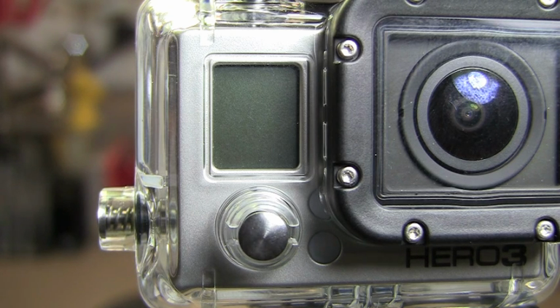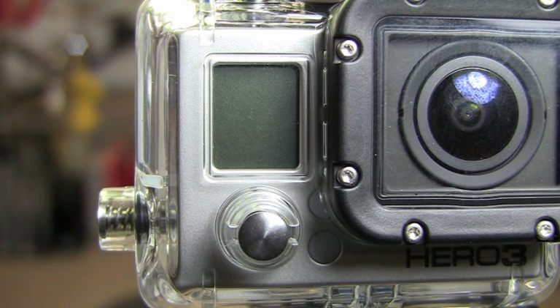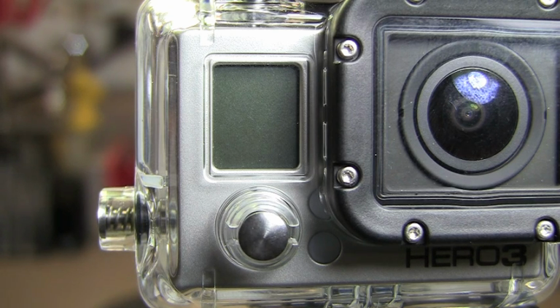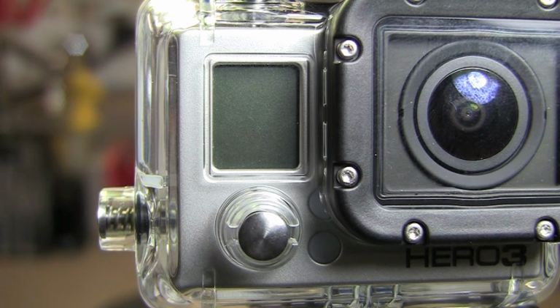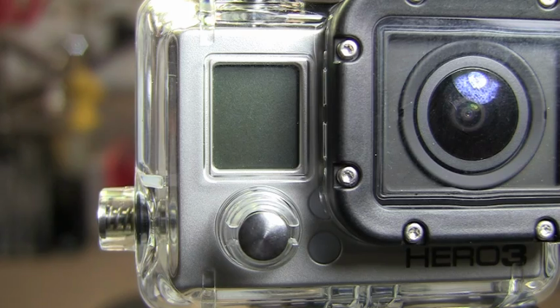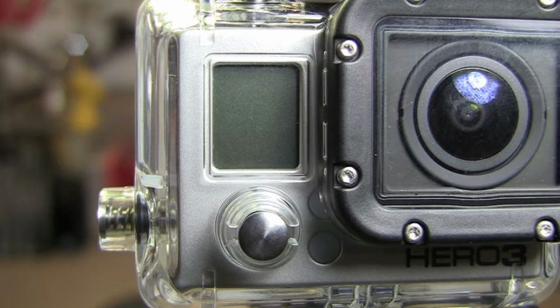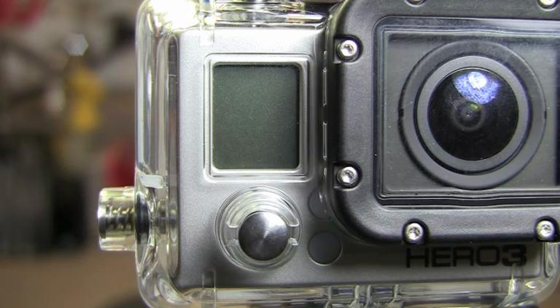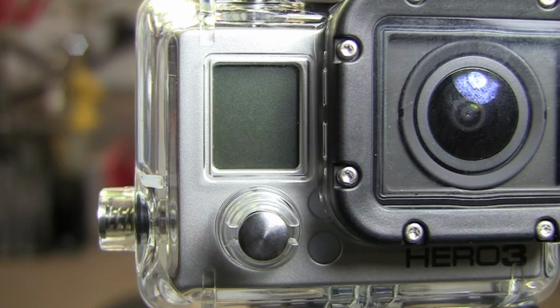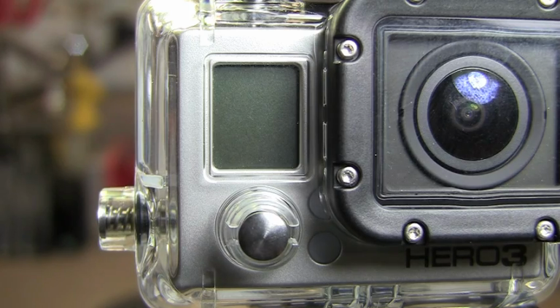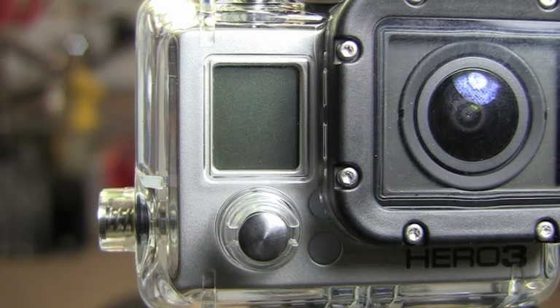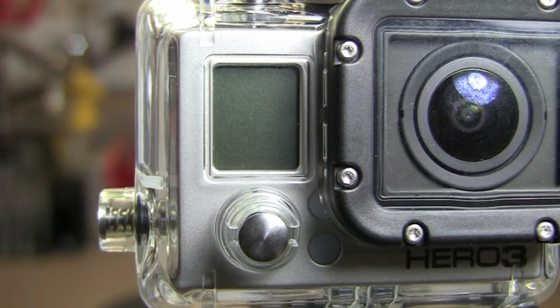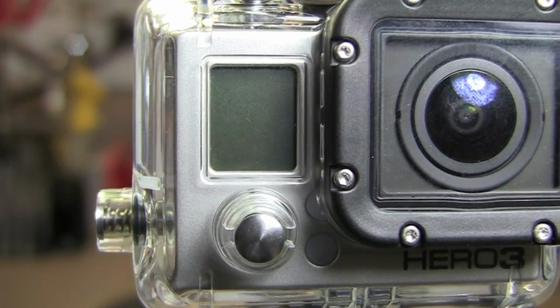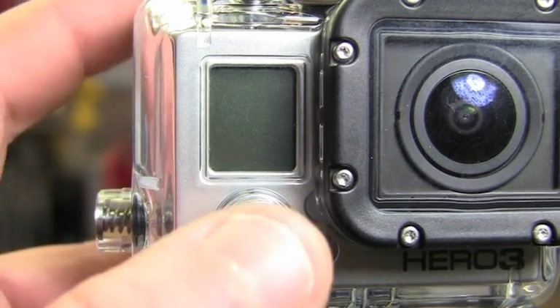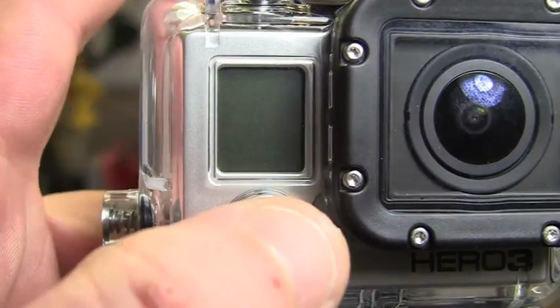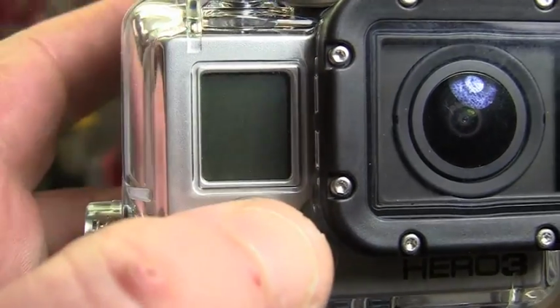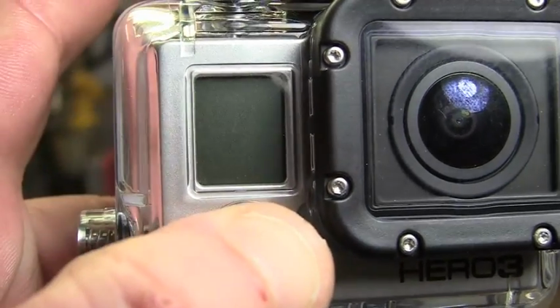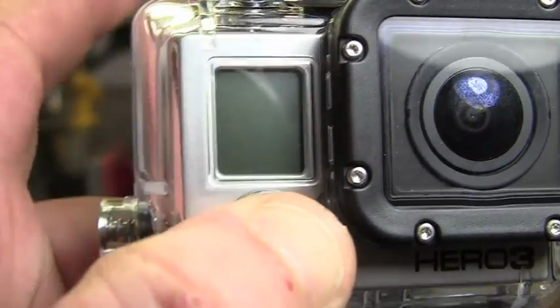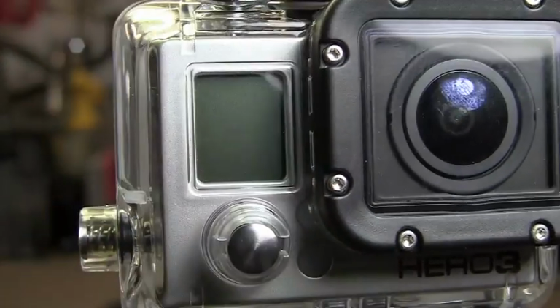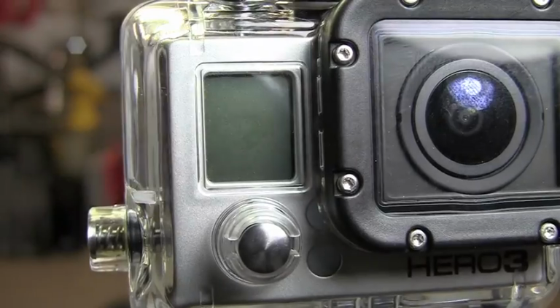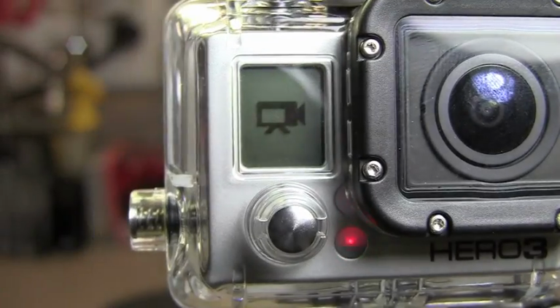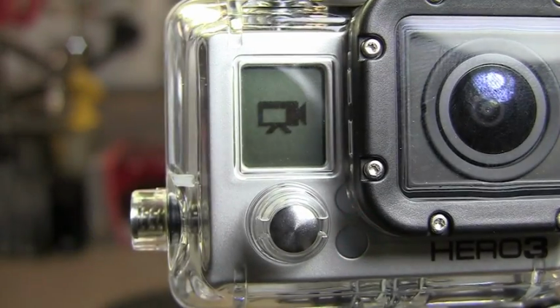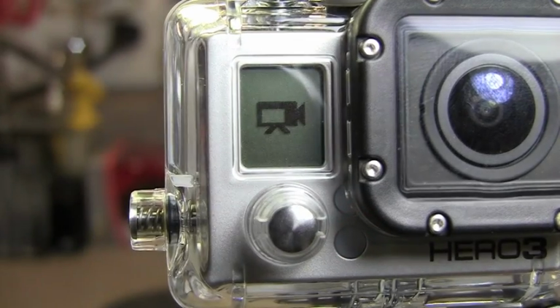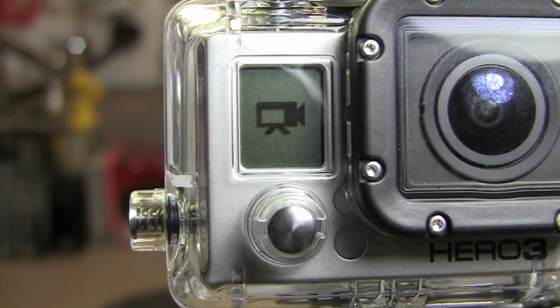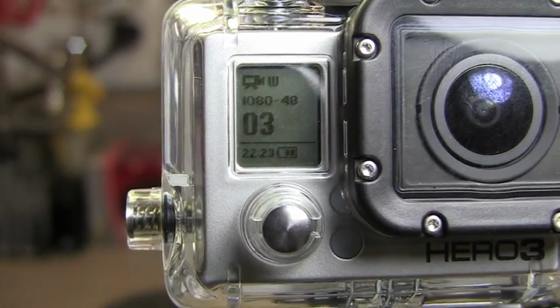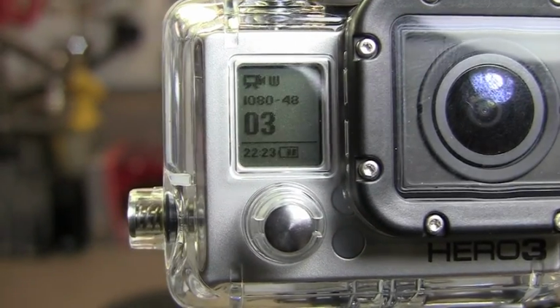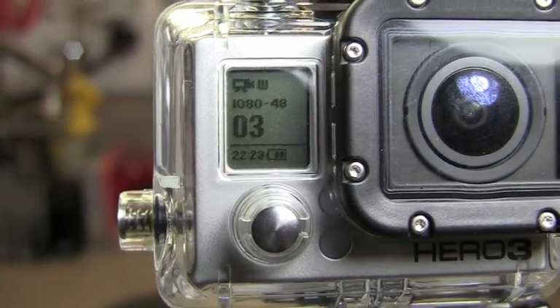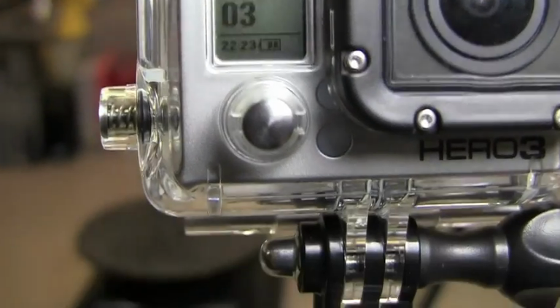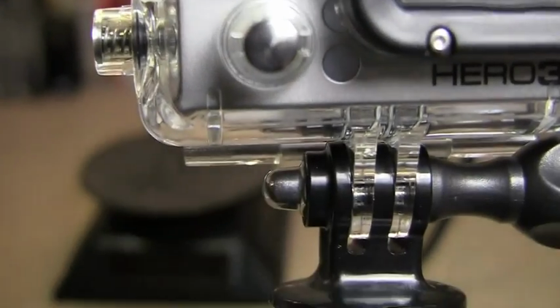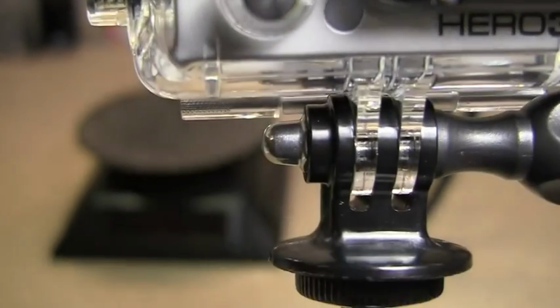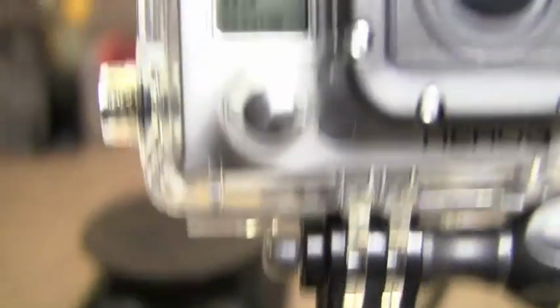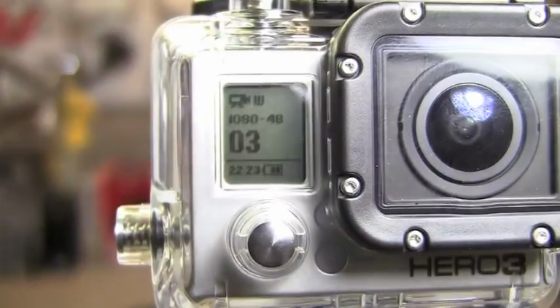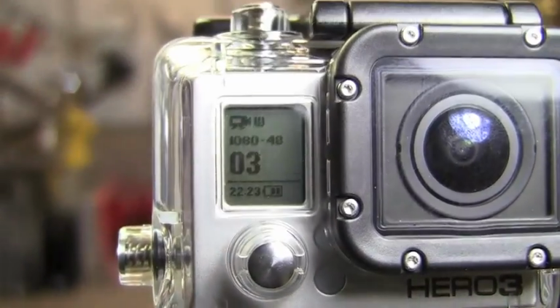Unfortunately, it's just going to be in the garage, so you're not going to get a whole lot of scenery there. But the first thing you want to do is turn the GoPro on. I'm just using that little tripod adapter, by the way.